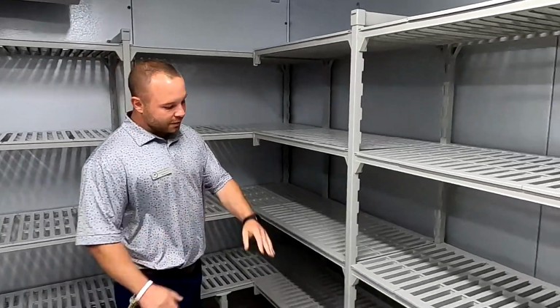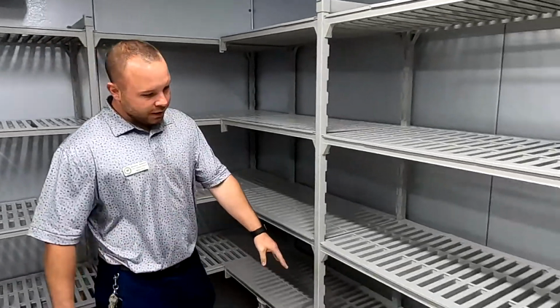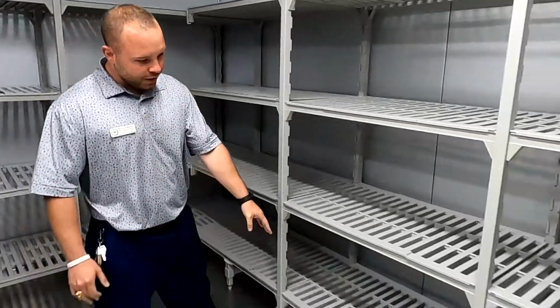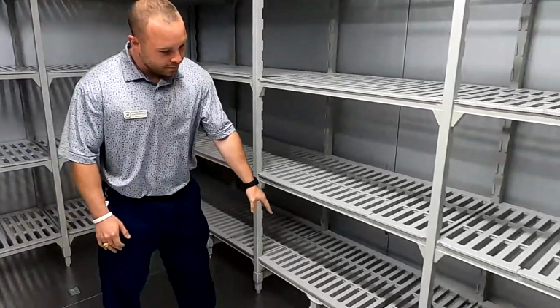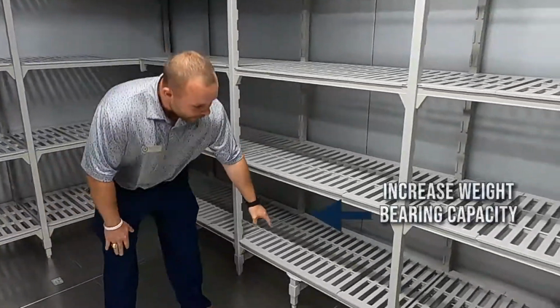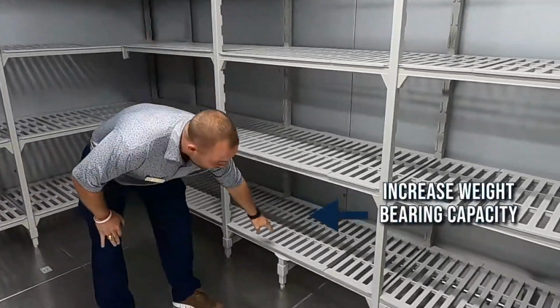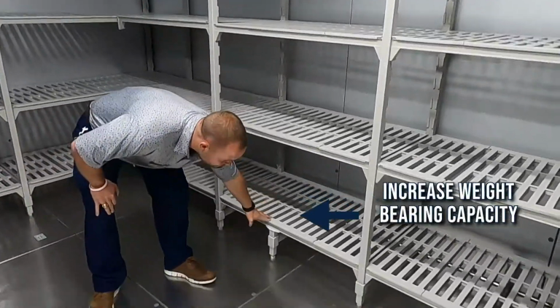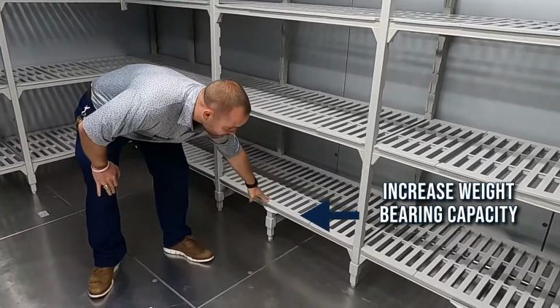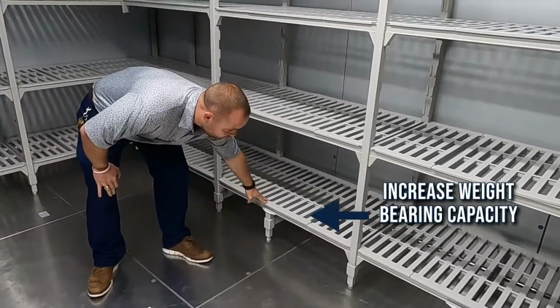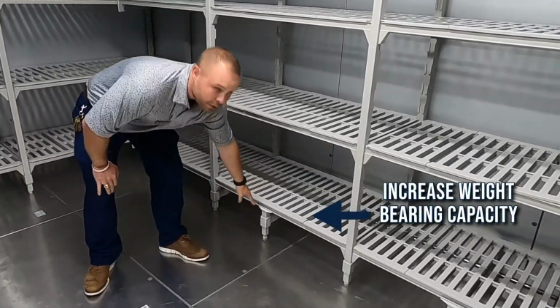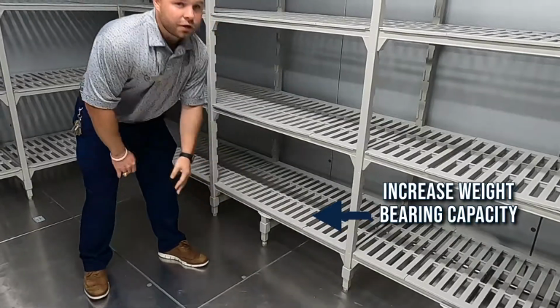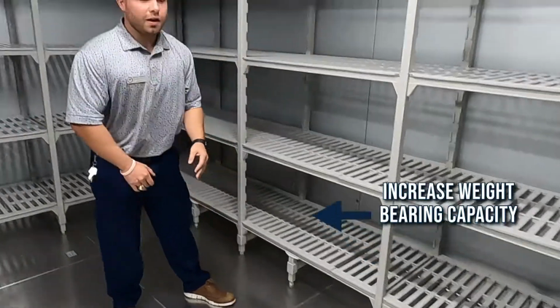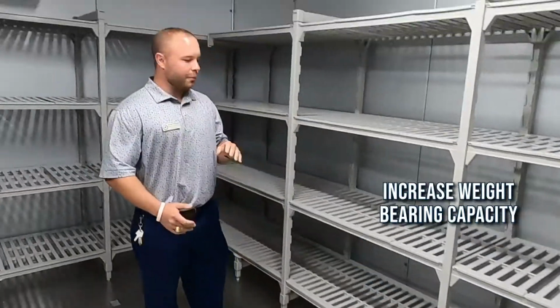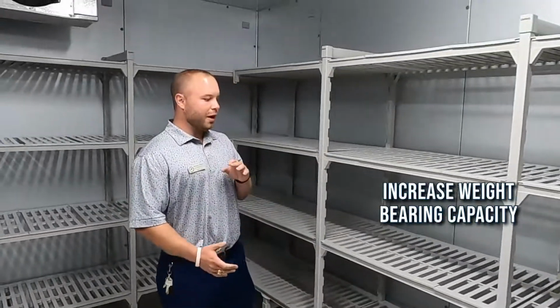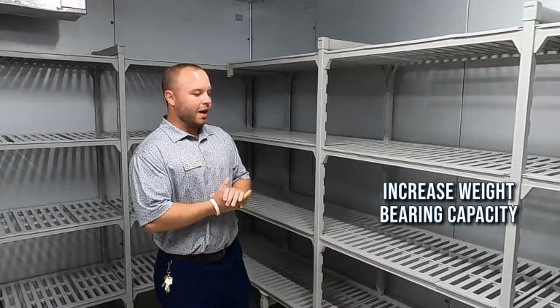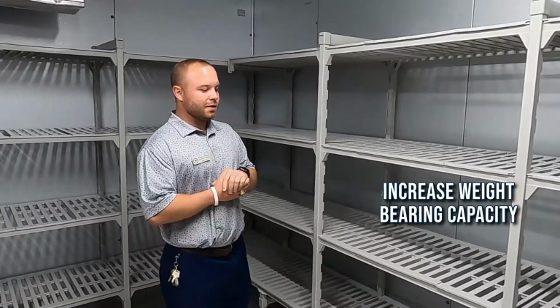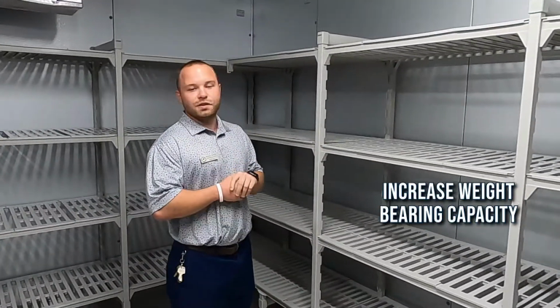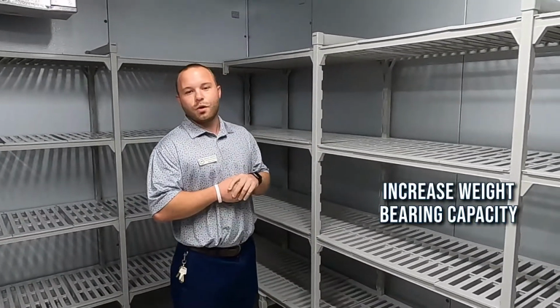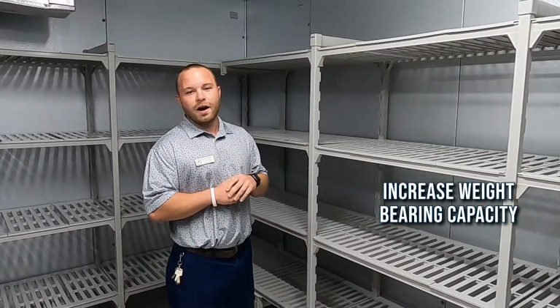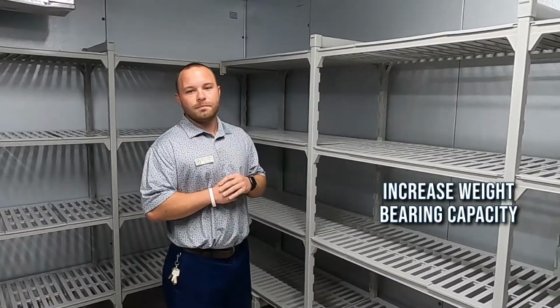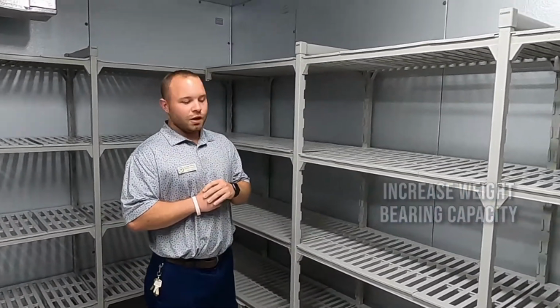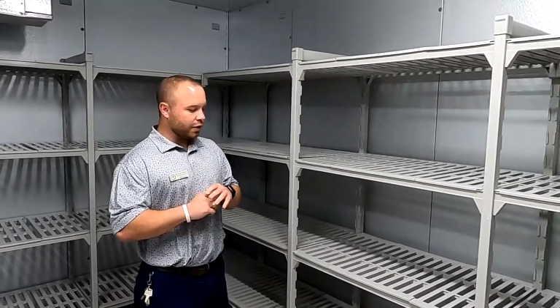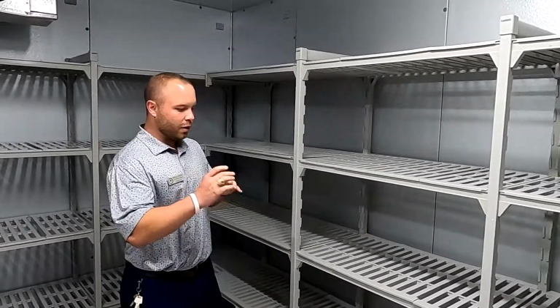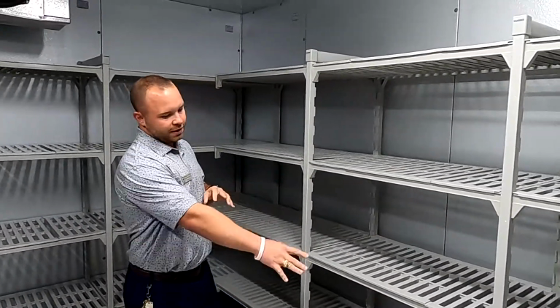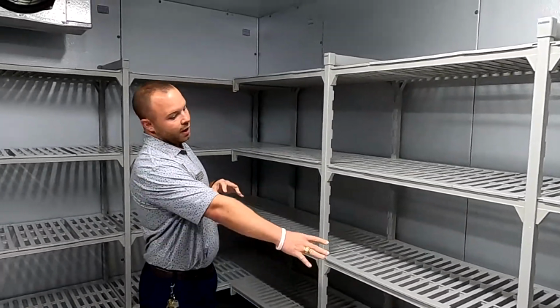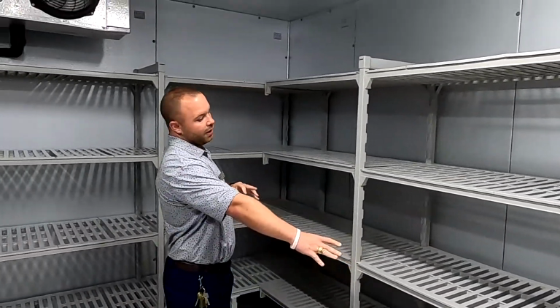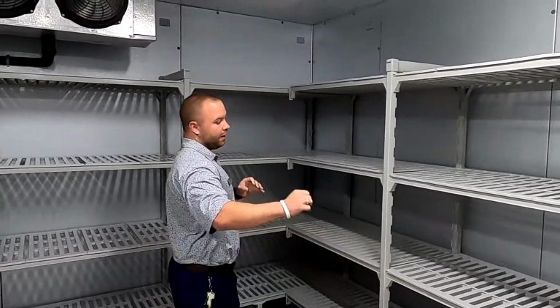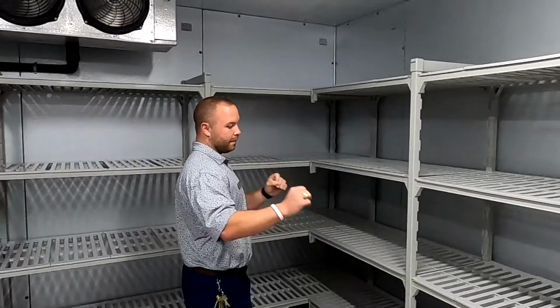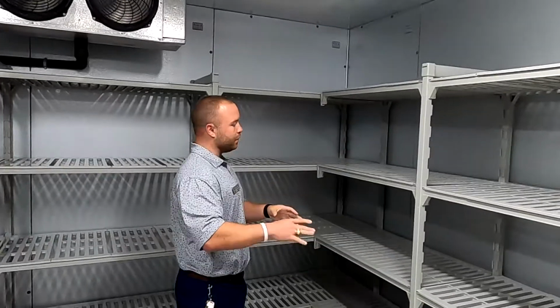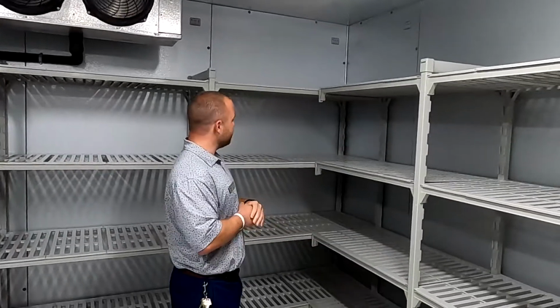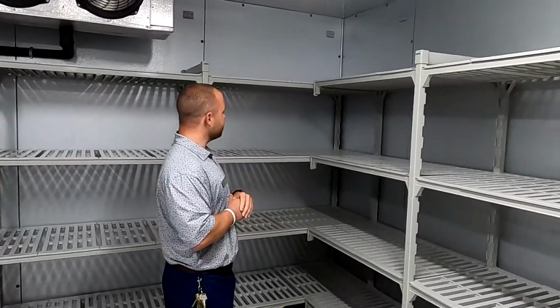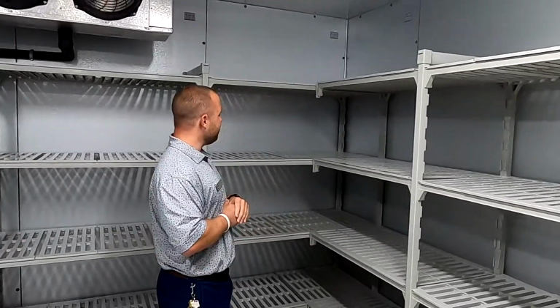So here are some of the cool features that we have. We have some Dunnage Edge Tray here — it helps you with your heavy storage. Most of your heavy items in freezers go on the bottom, so it's very user-friendly for your staff.